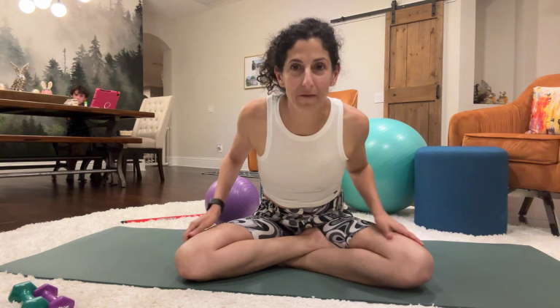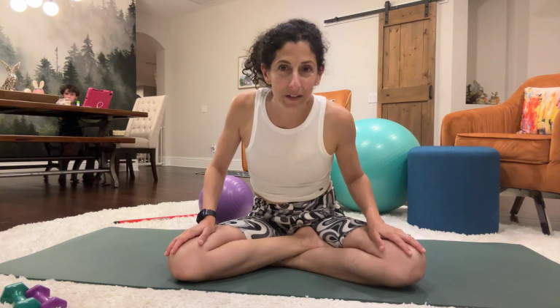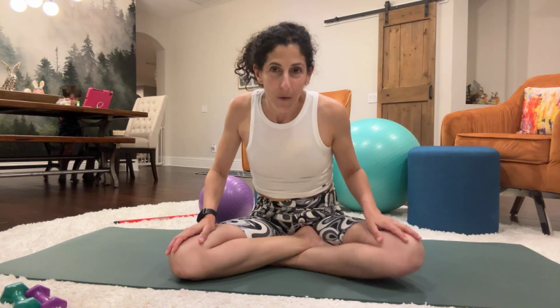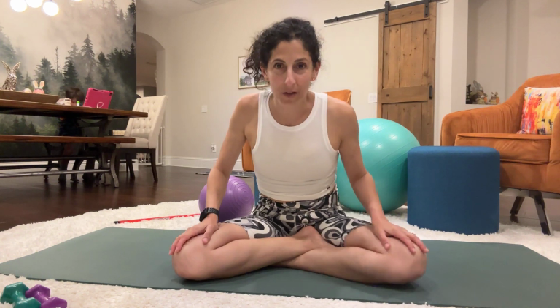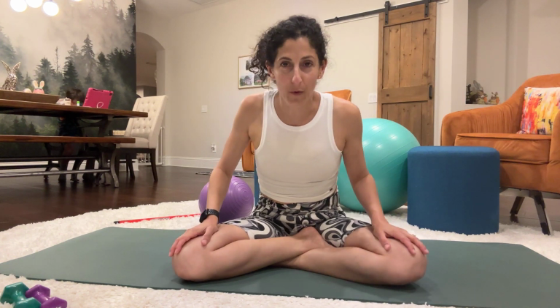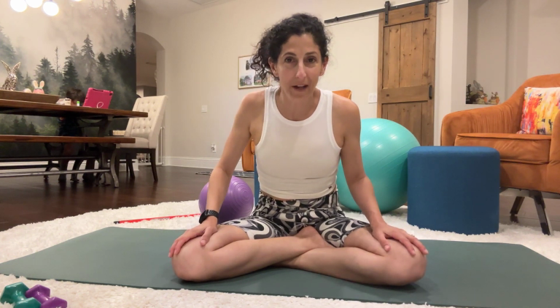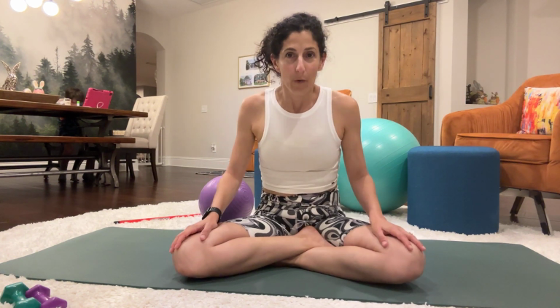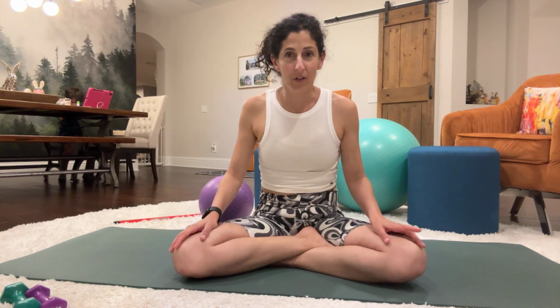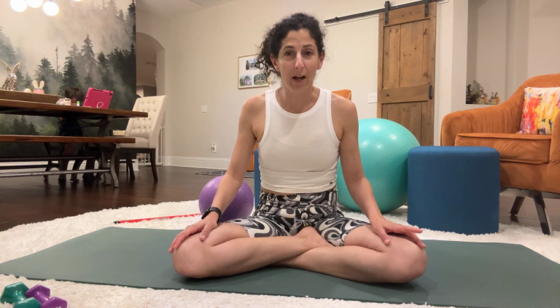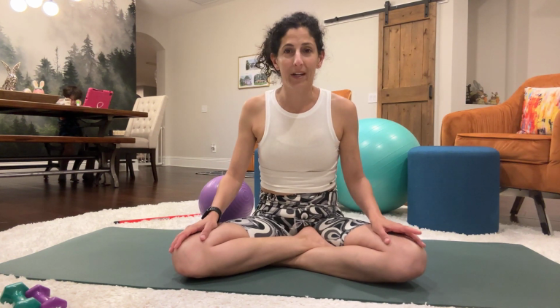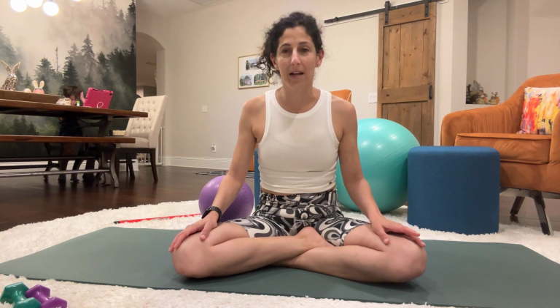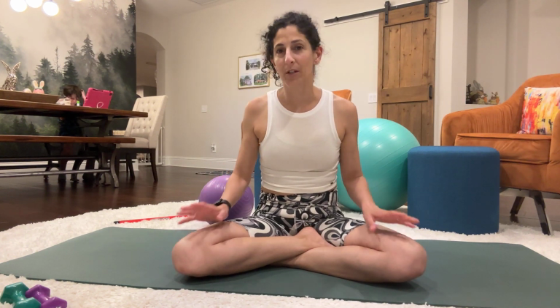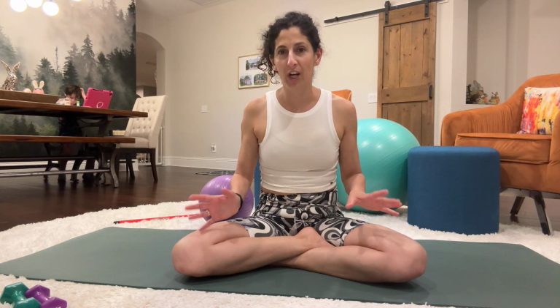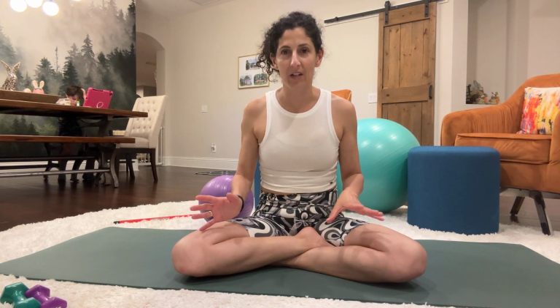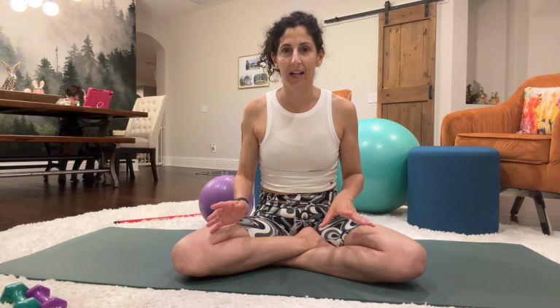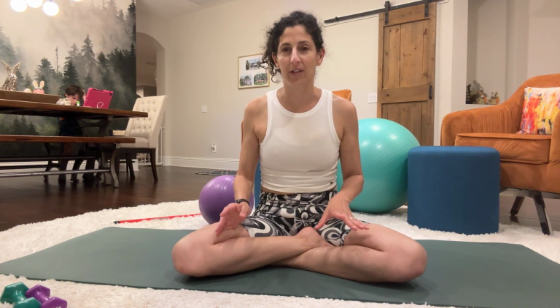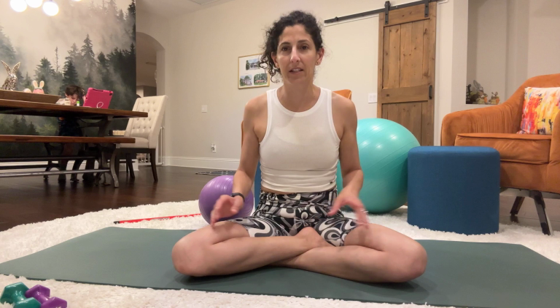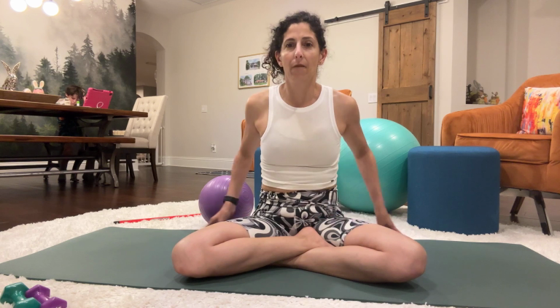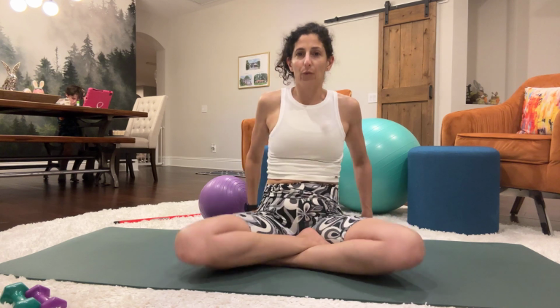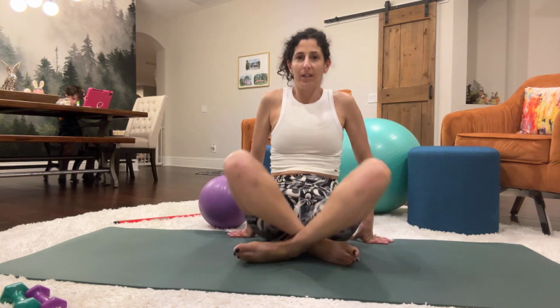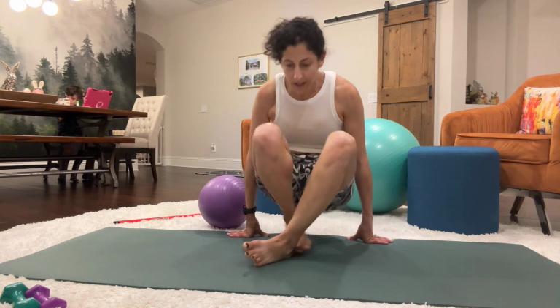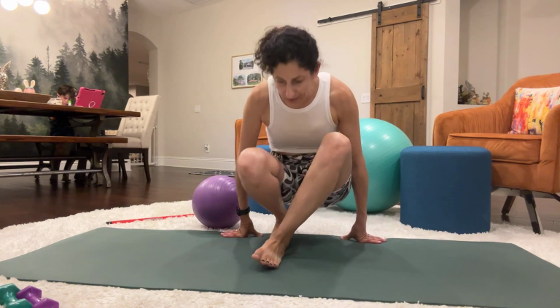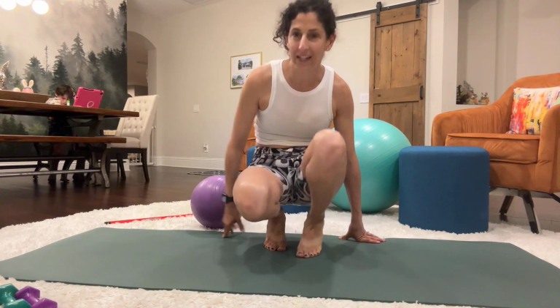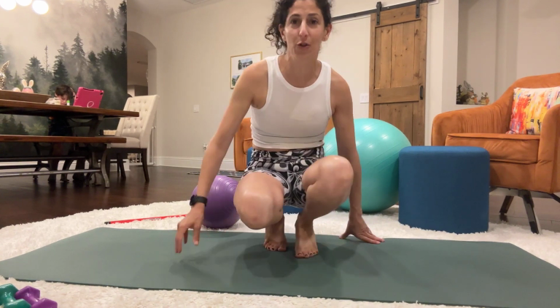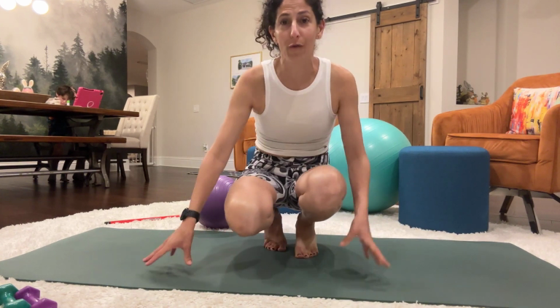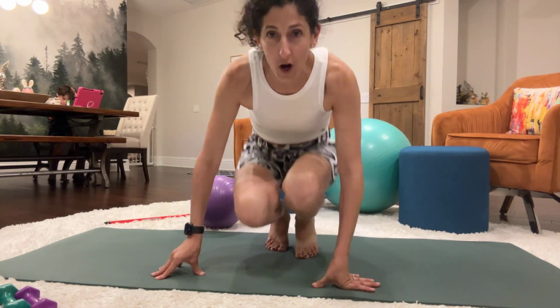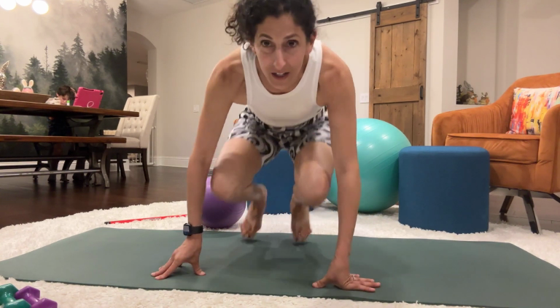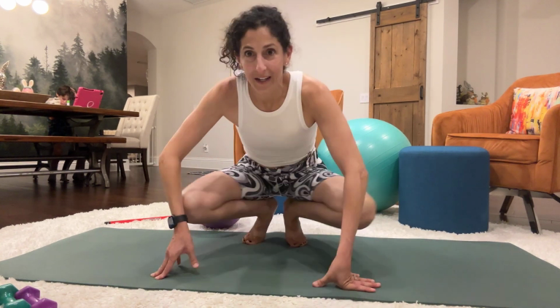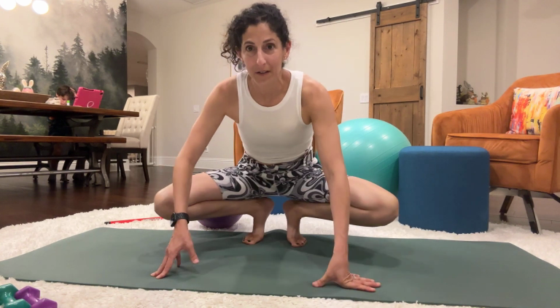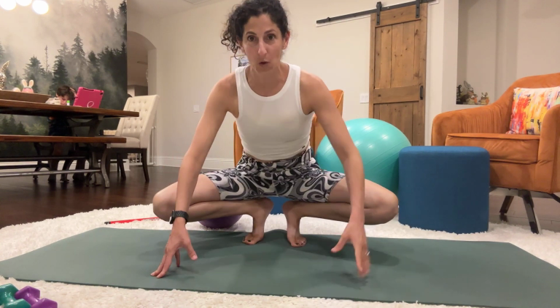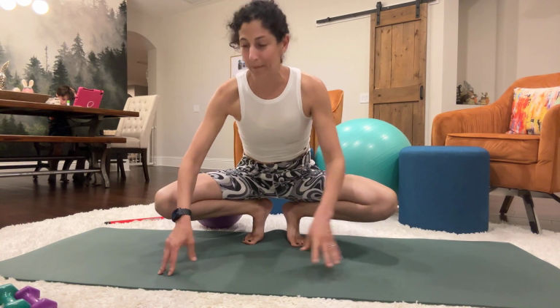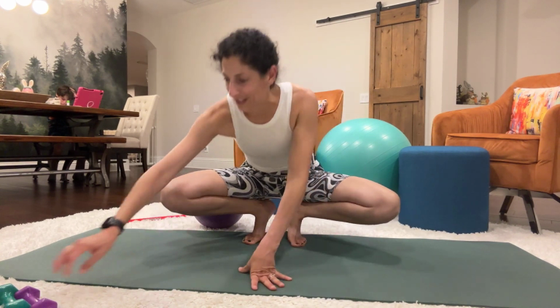Hey everyone, welcome to your workout. We're going to start out doing some chair style exercises. First one up, get into your frog squat position.